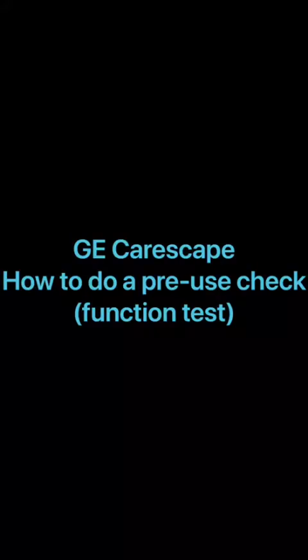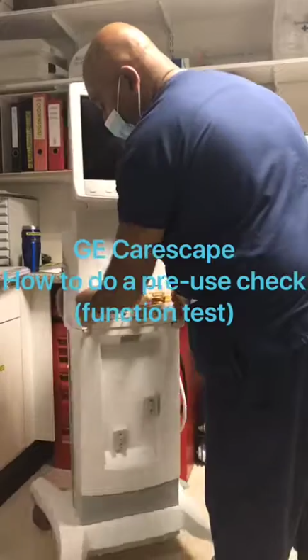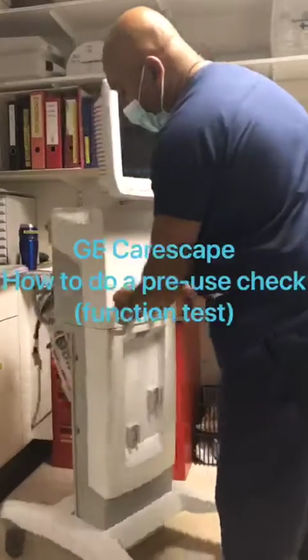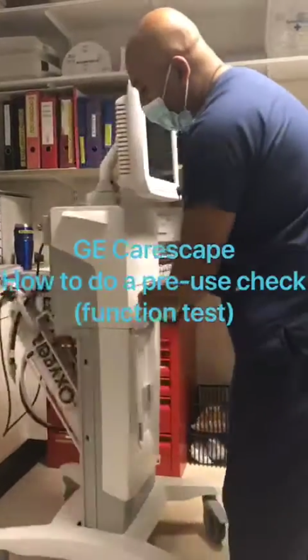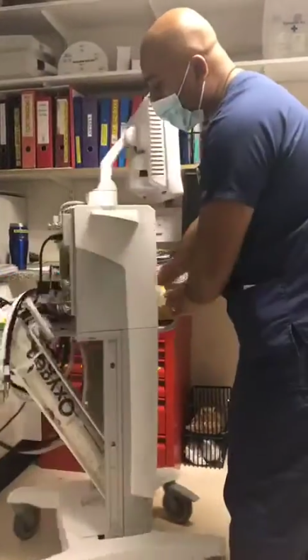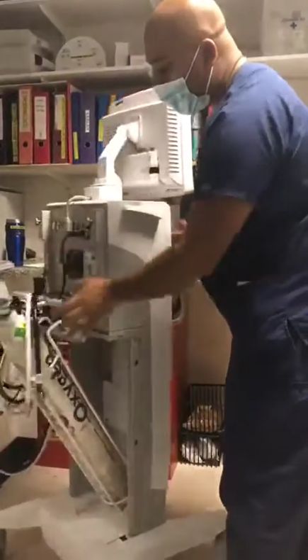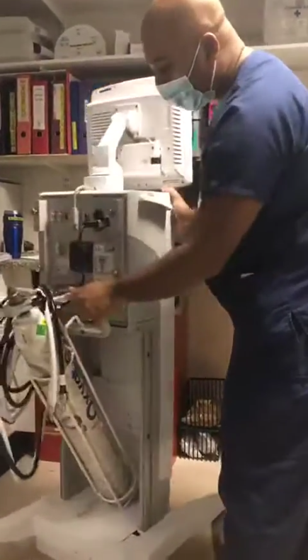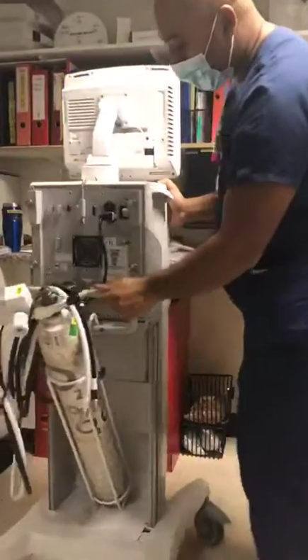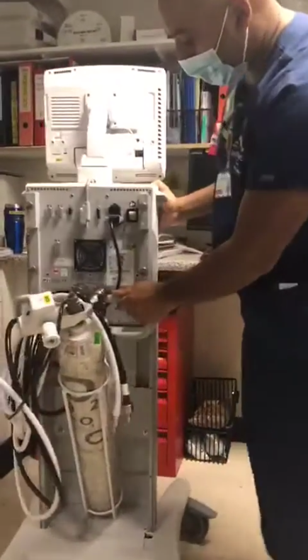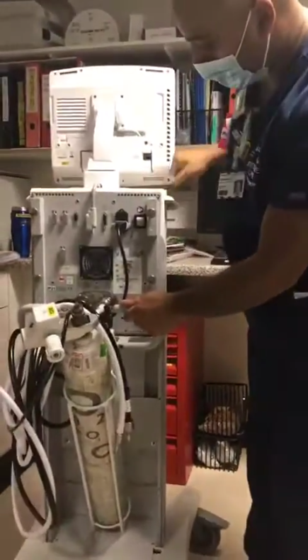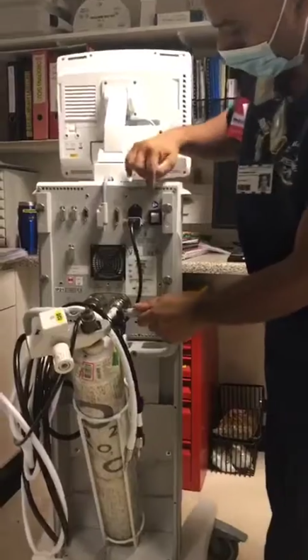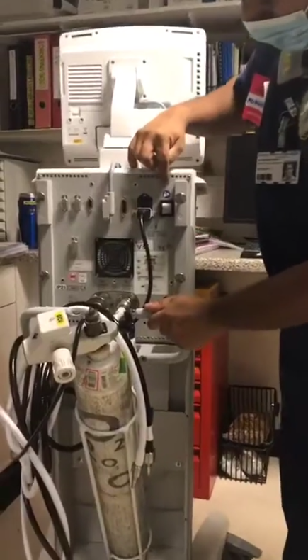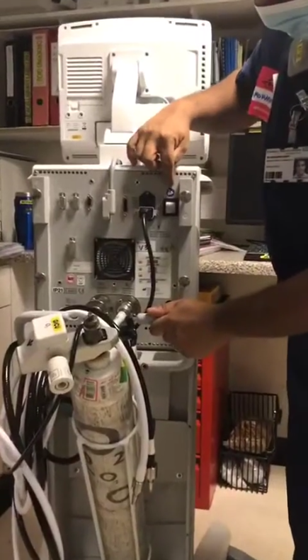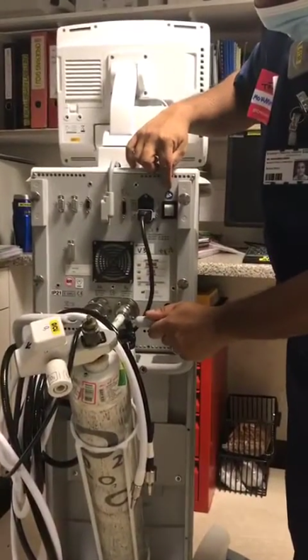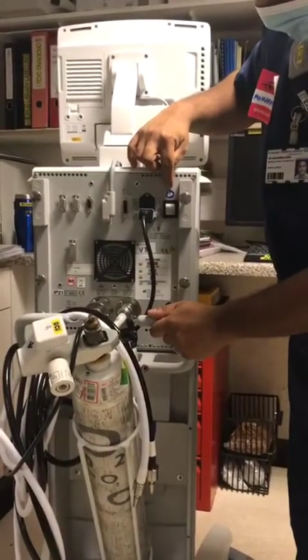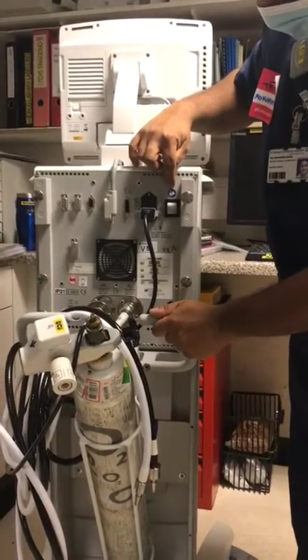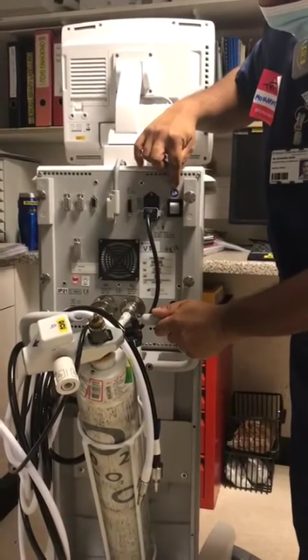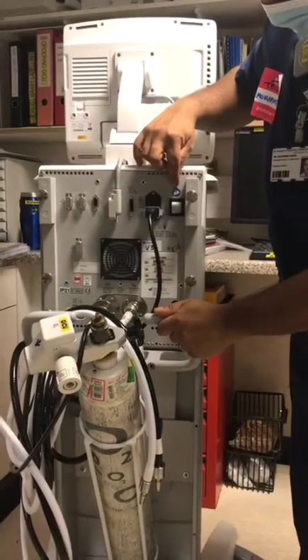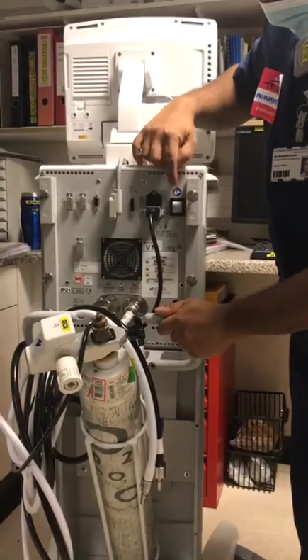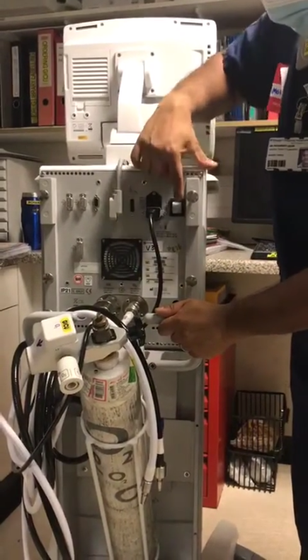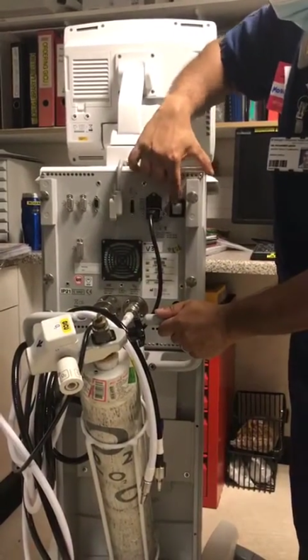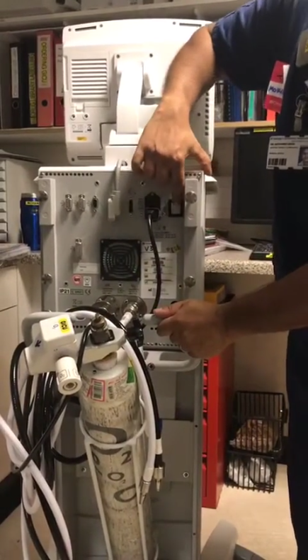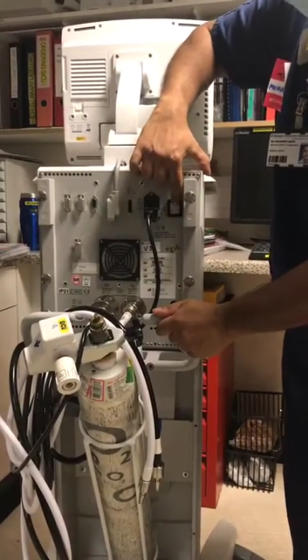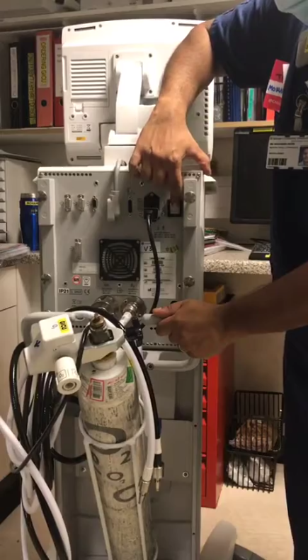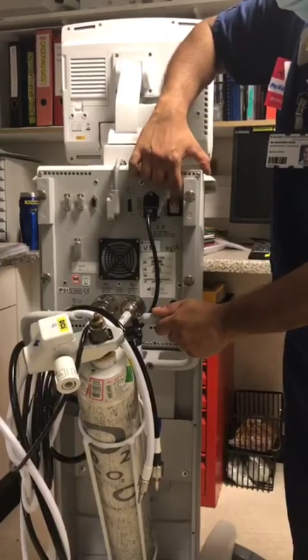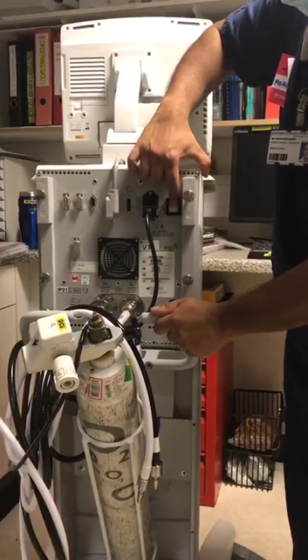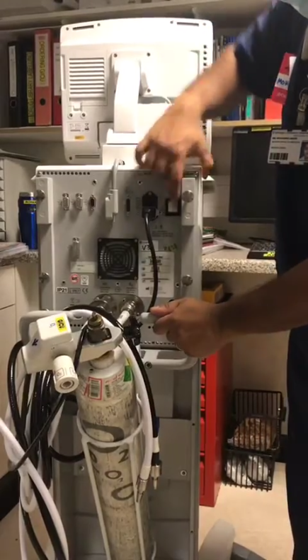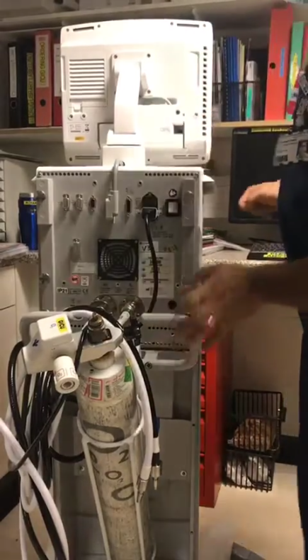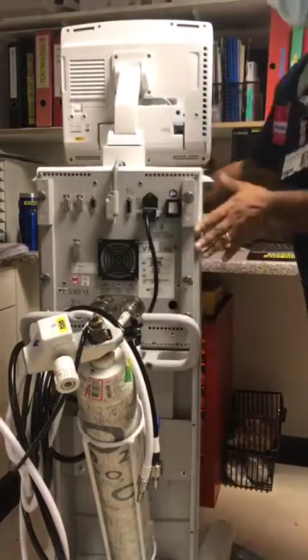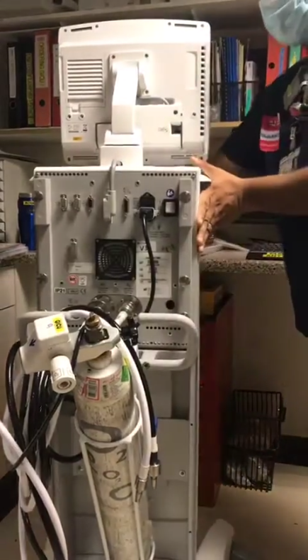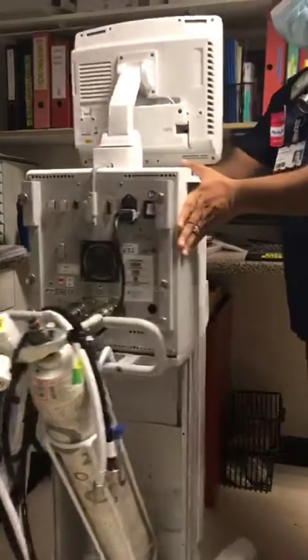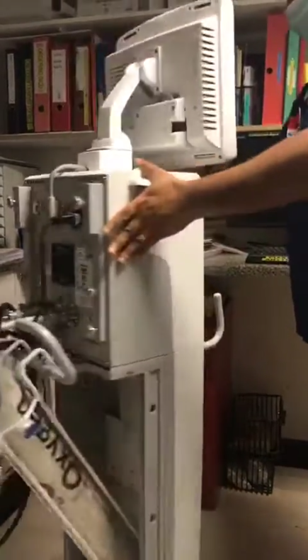To turn the ventilator on, the on switch is at the back over here. You've got a little blue man with a book — it's just hidden there. Just press it, turn it on, and the ventilator will turn on.